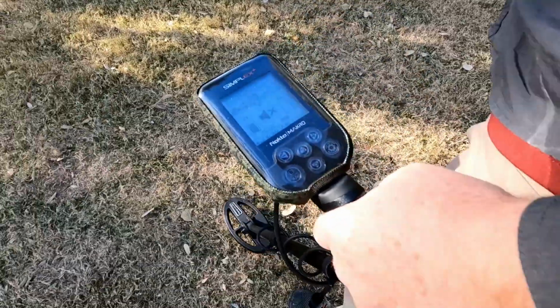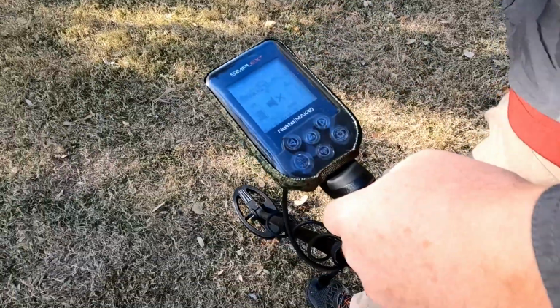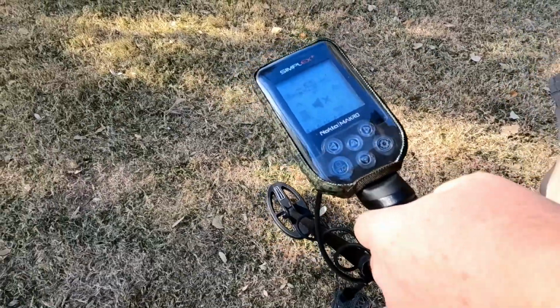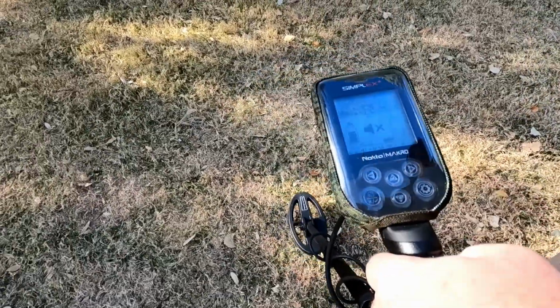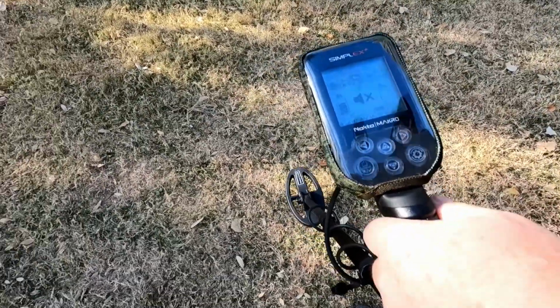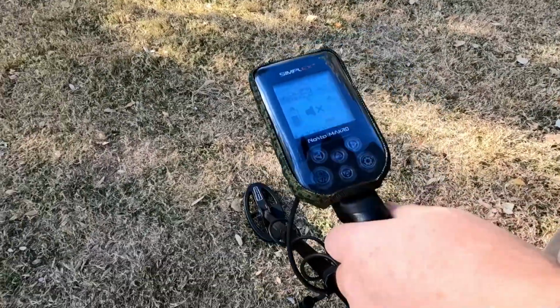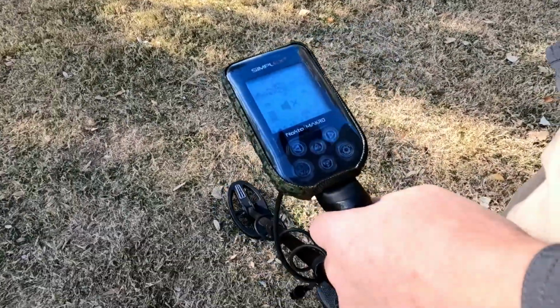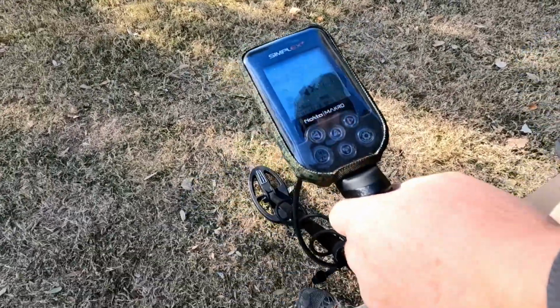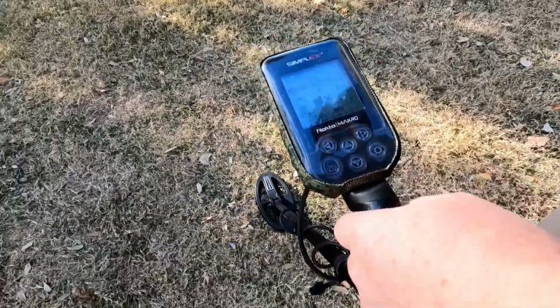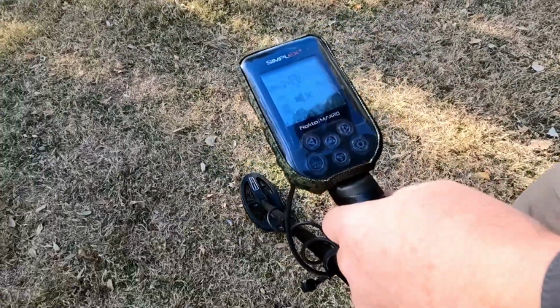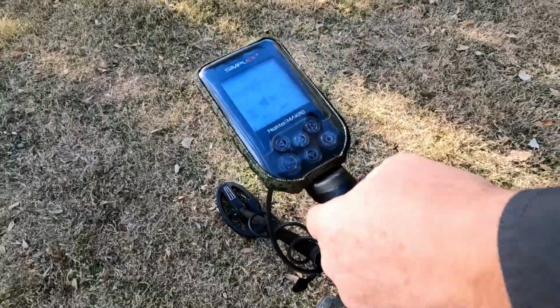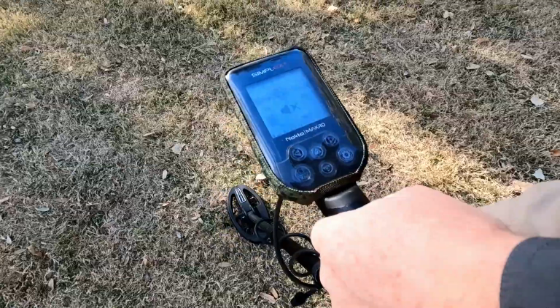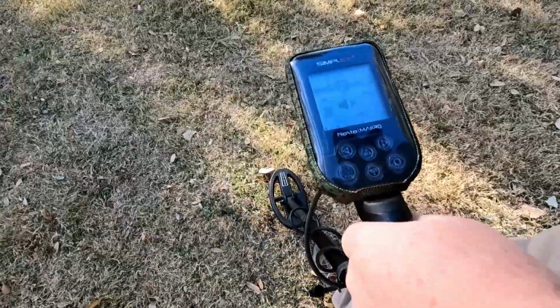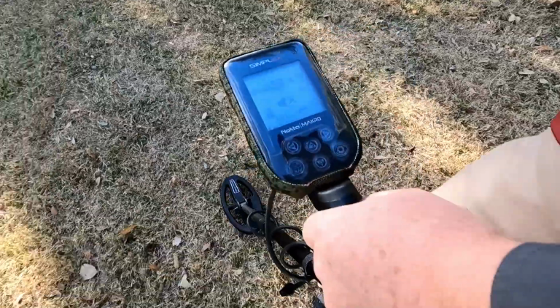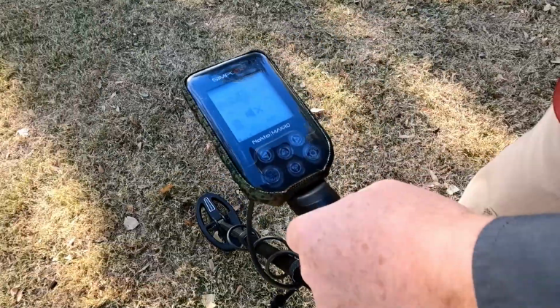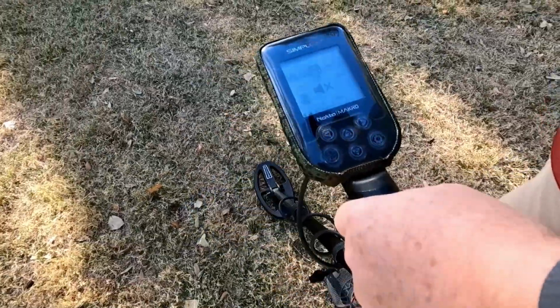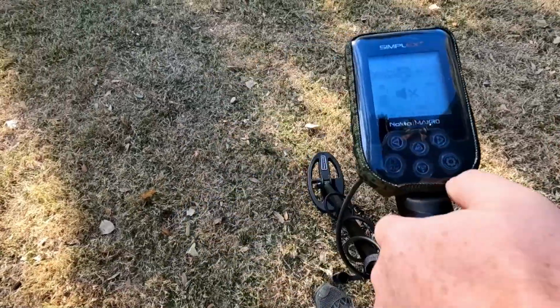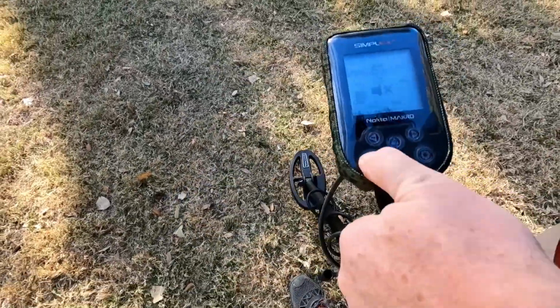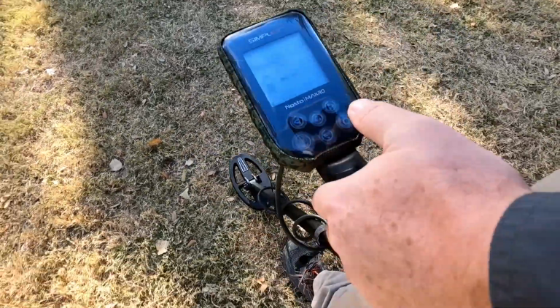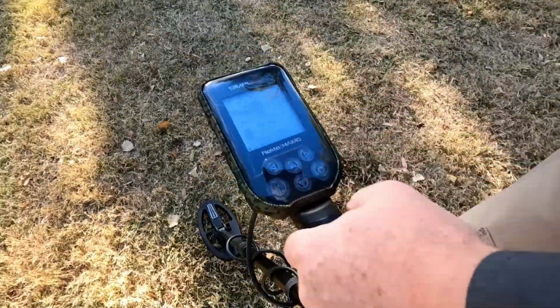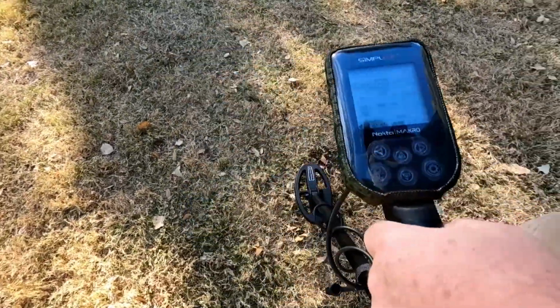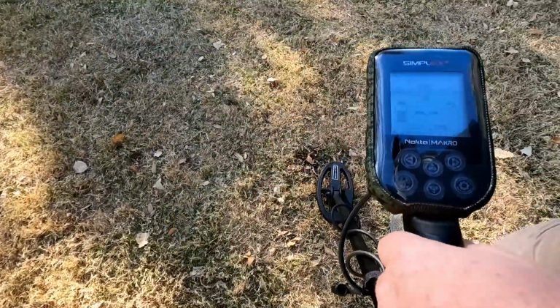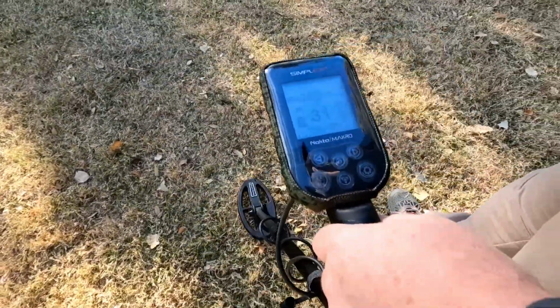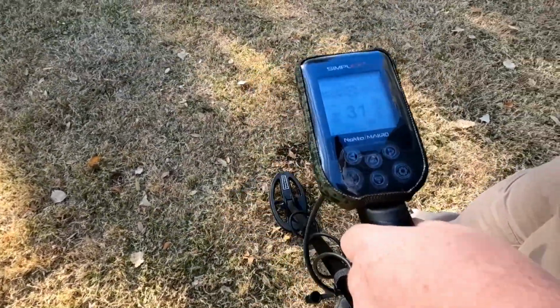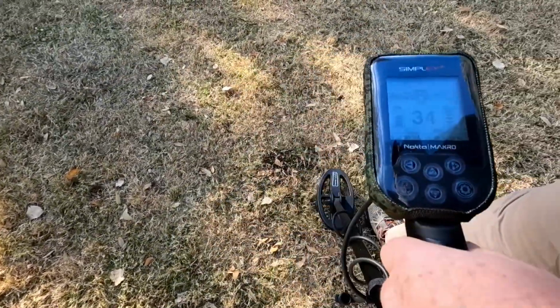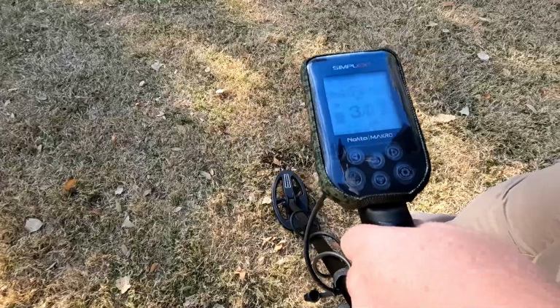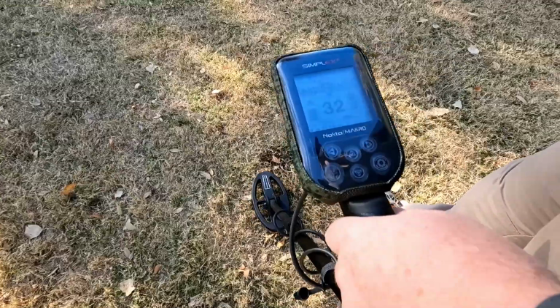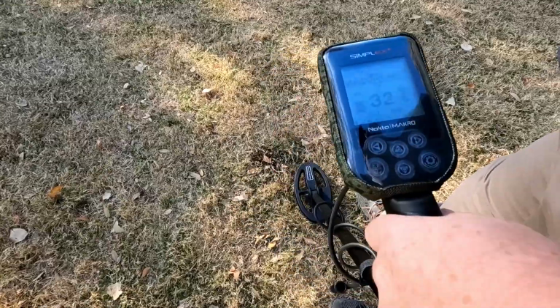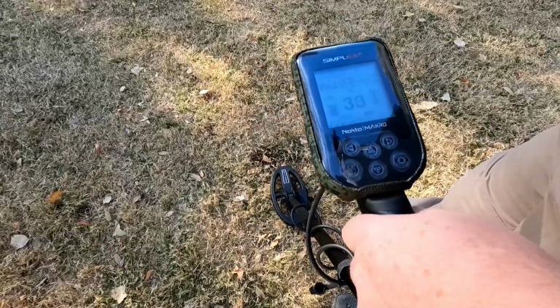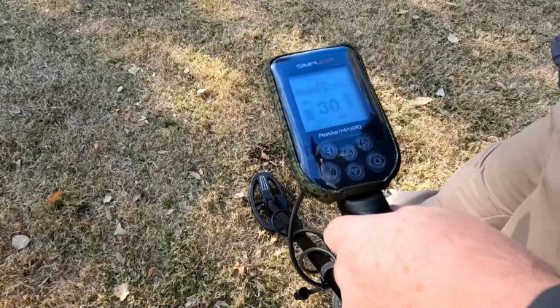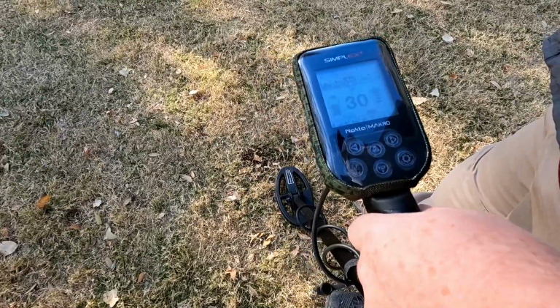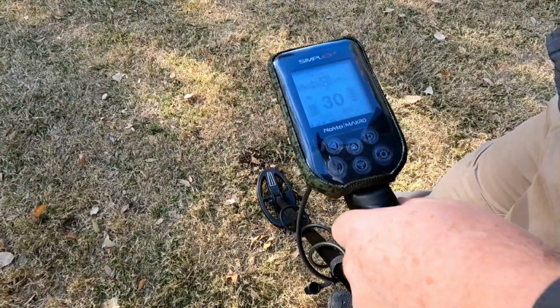I guess today's goal was to see if the Nacro could pull up a coin amongst garbage. And it seems to. There's another signal here right next to it.